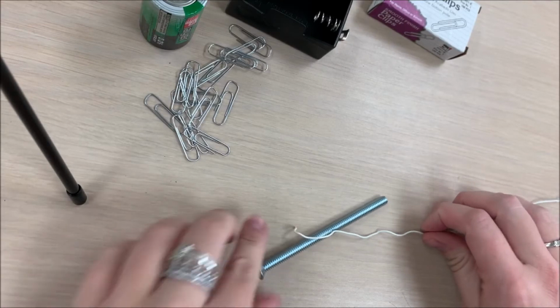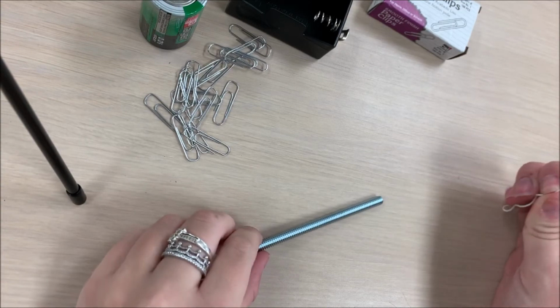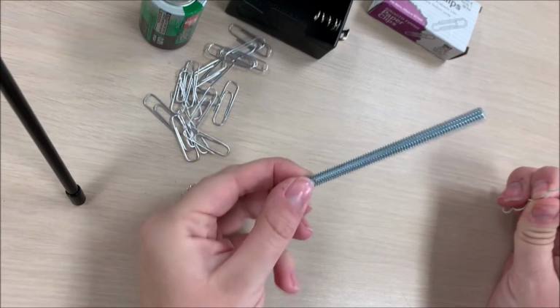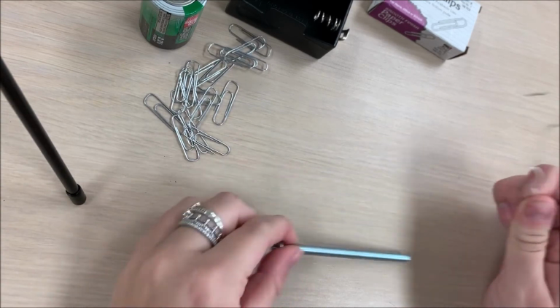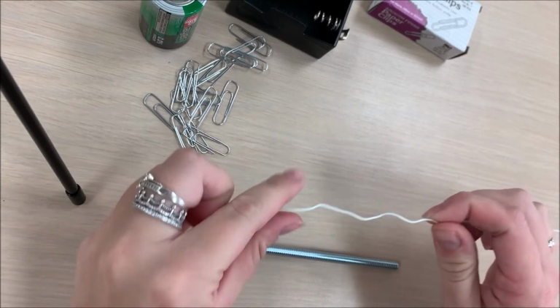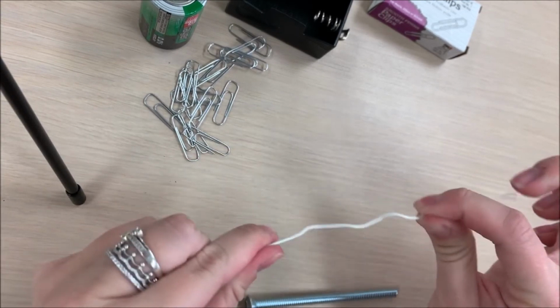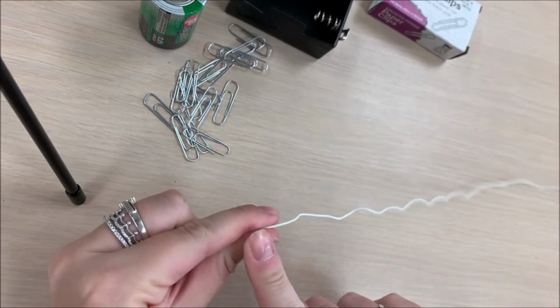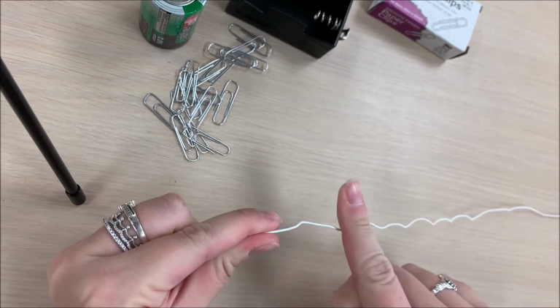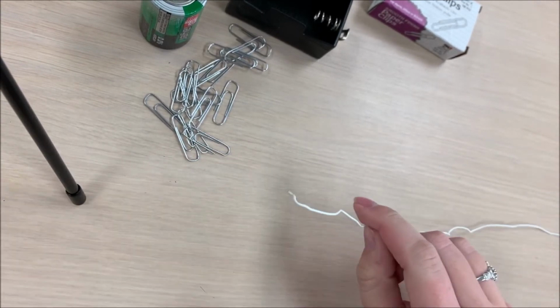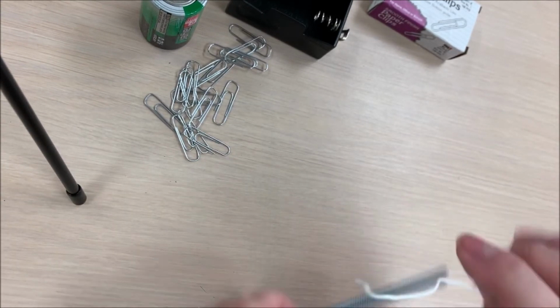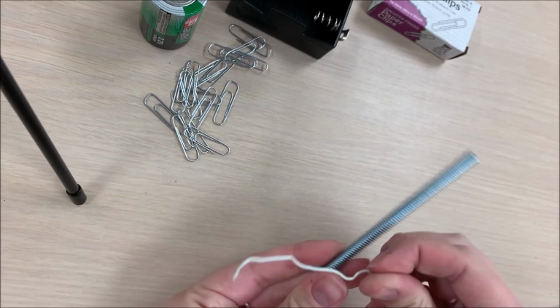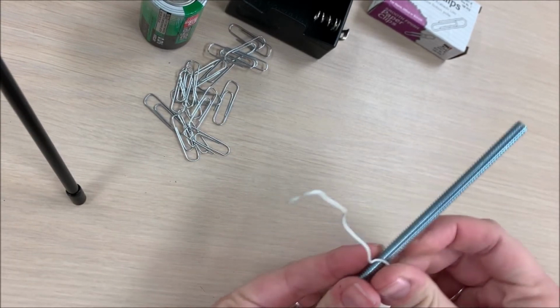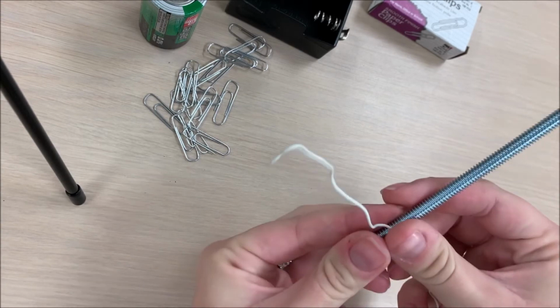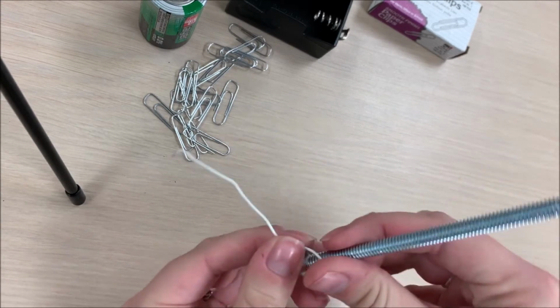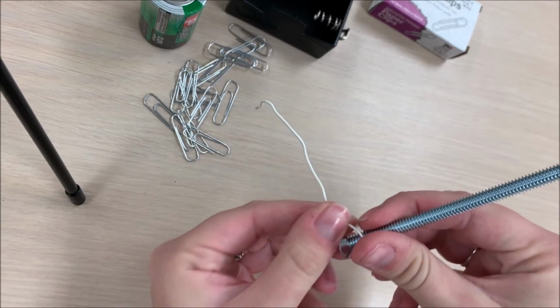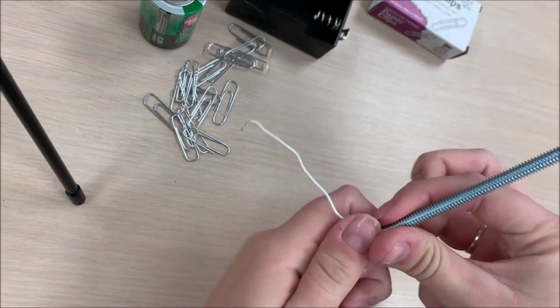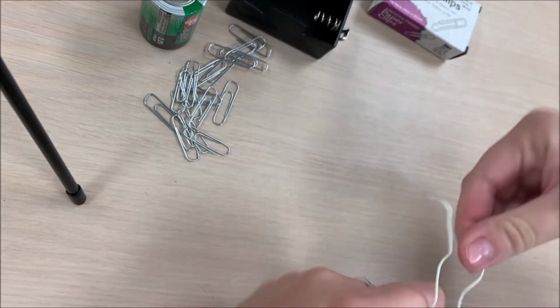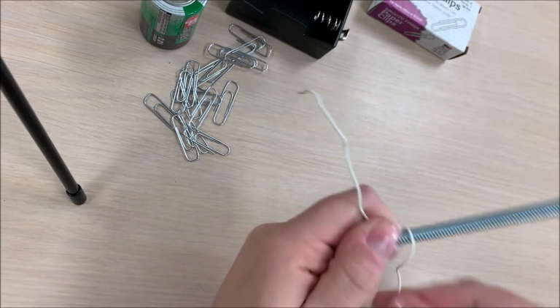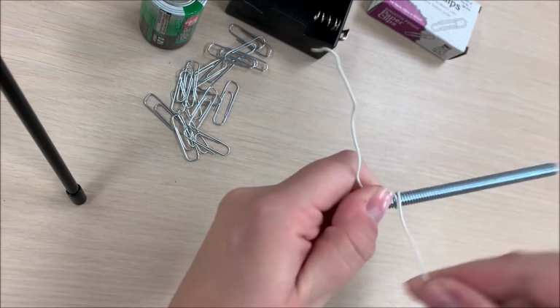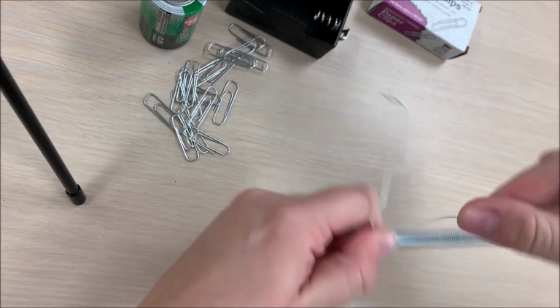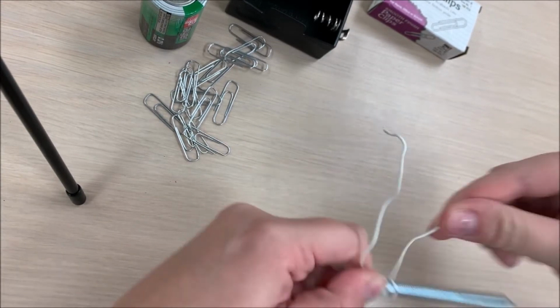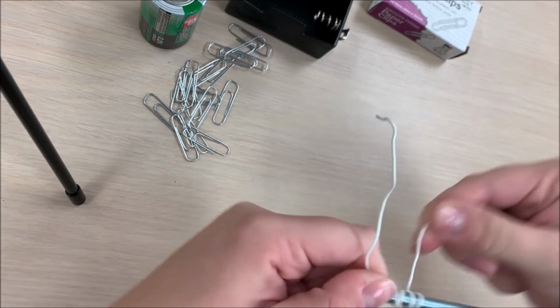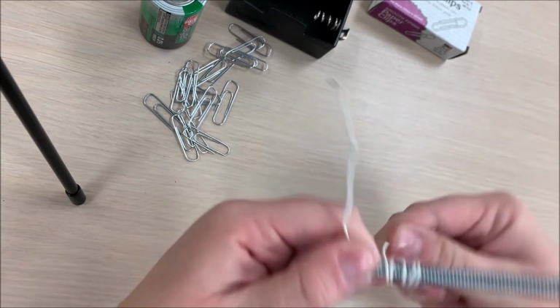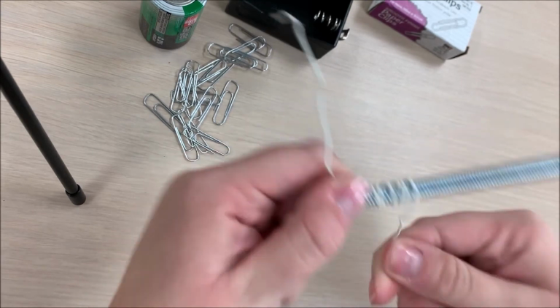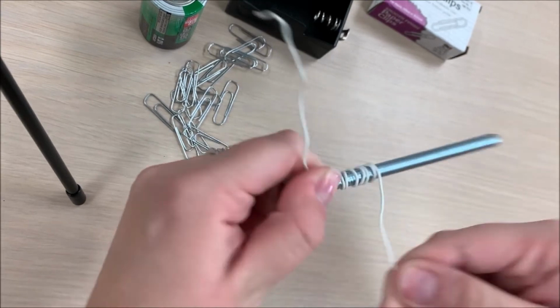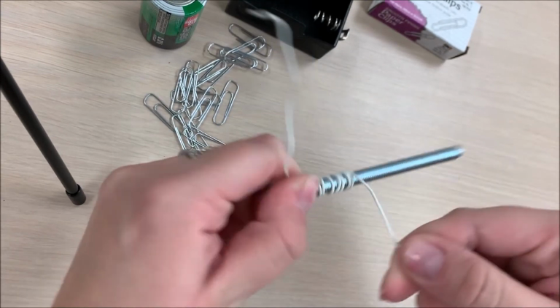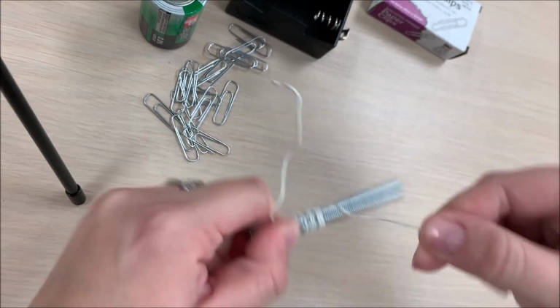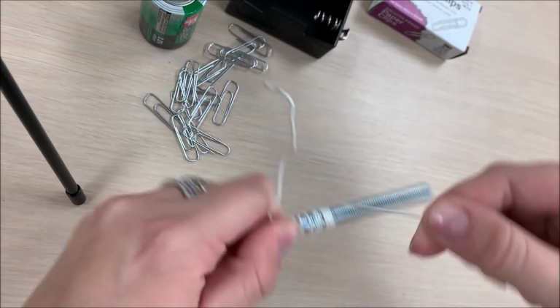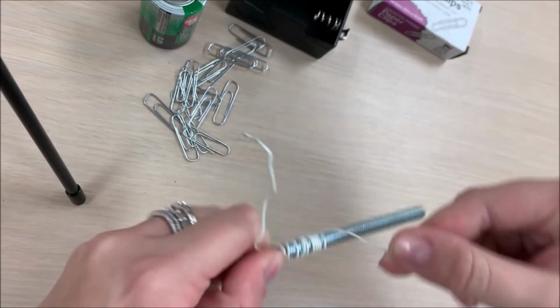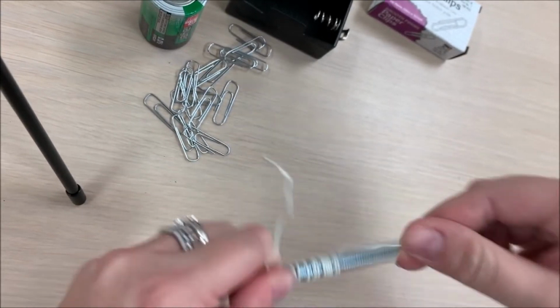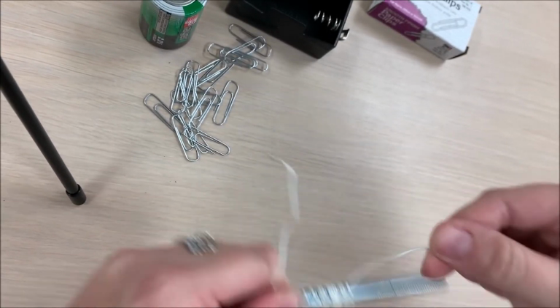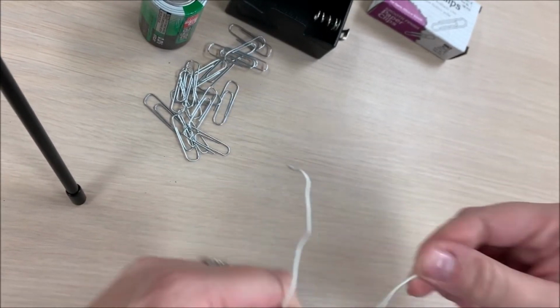Take your bolt and leave about a couple inches of wire, then begin wrapping the wire around the bolt. The more times that you wrap the wire around the bolt, the stronger the magnetic charge will be.